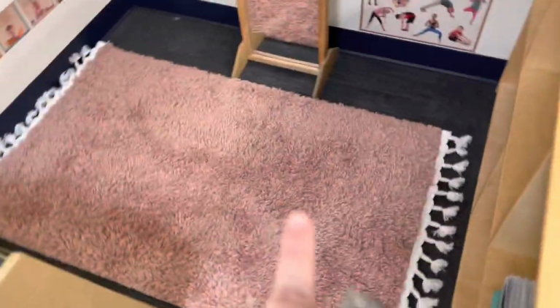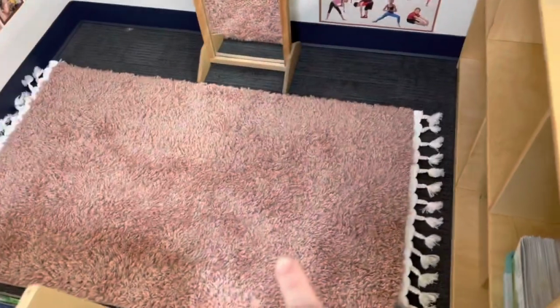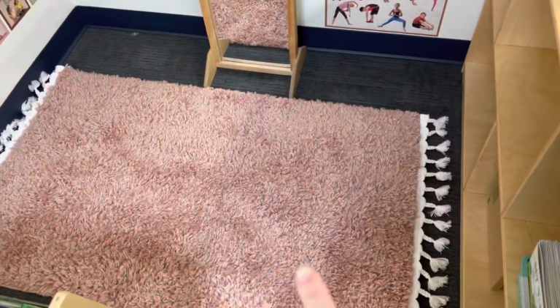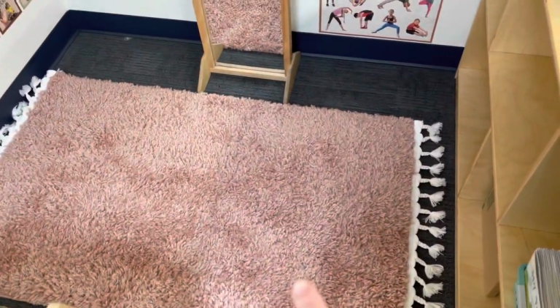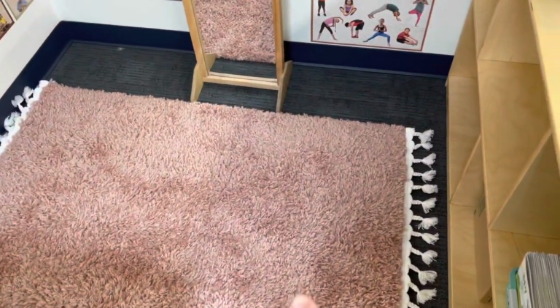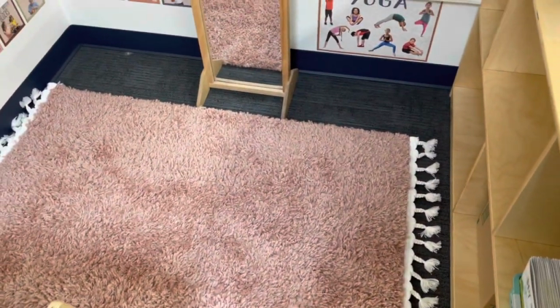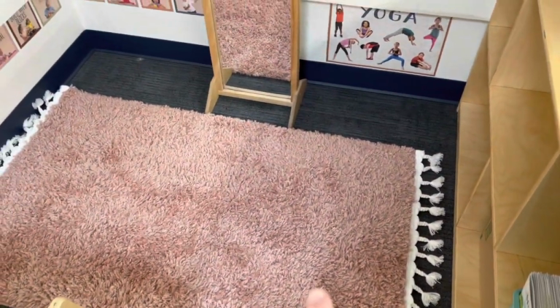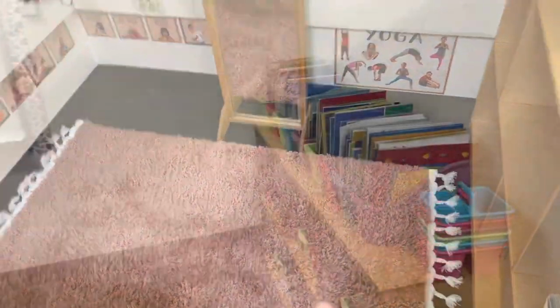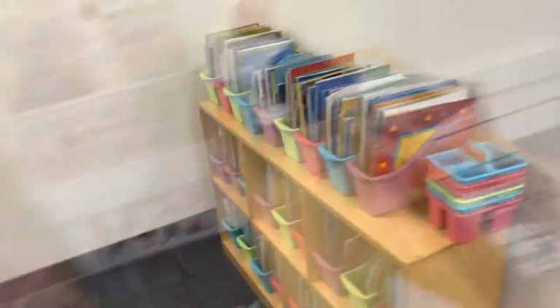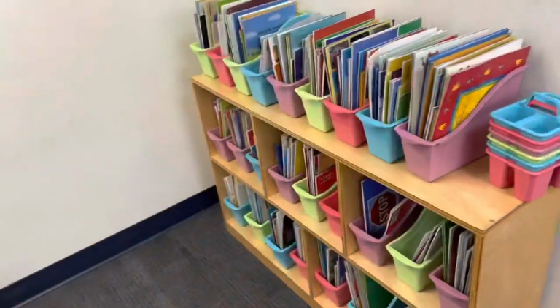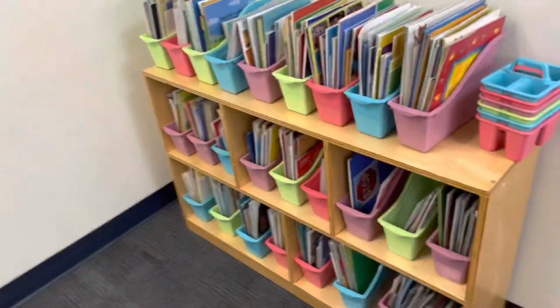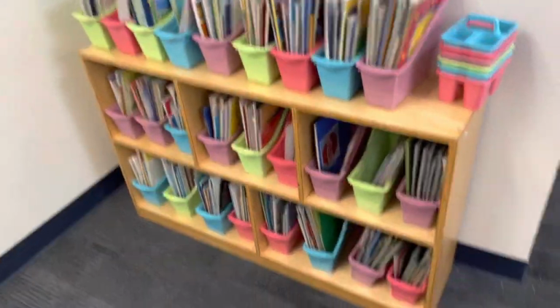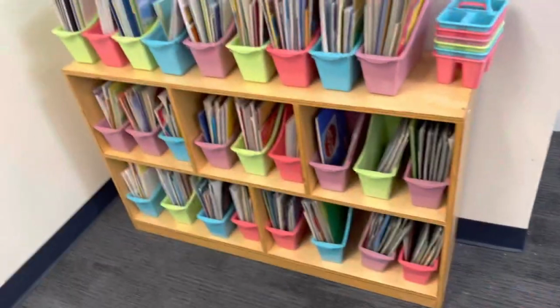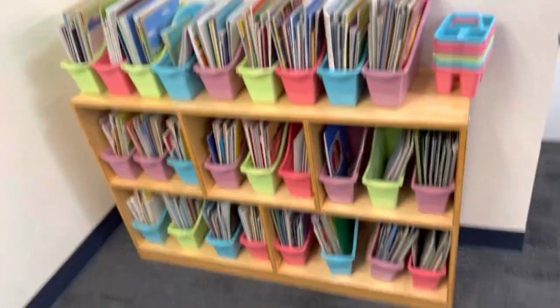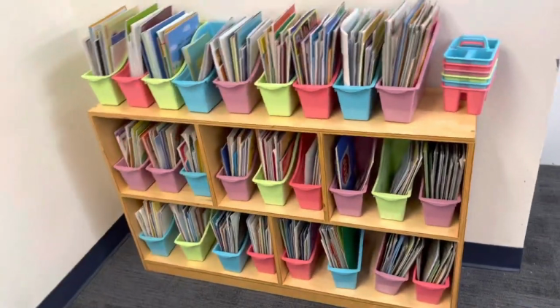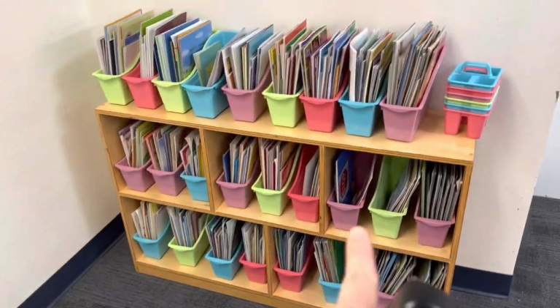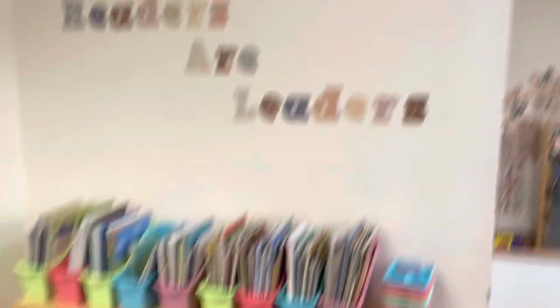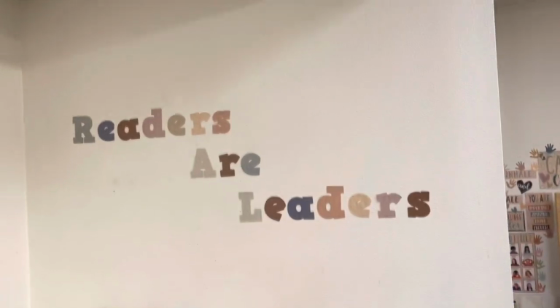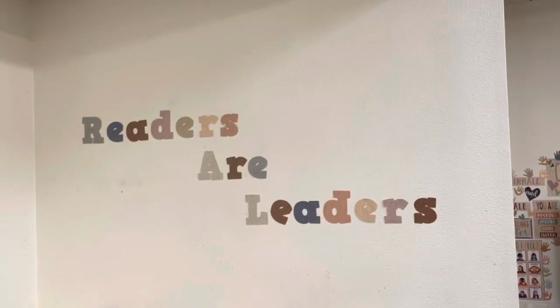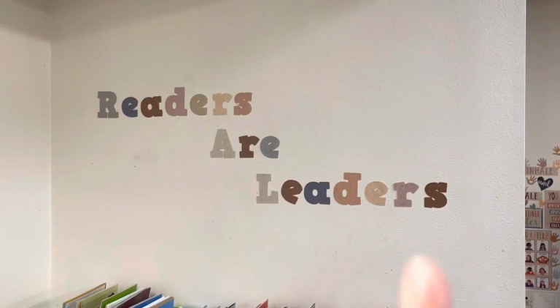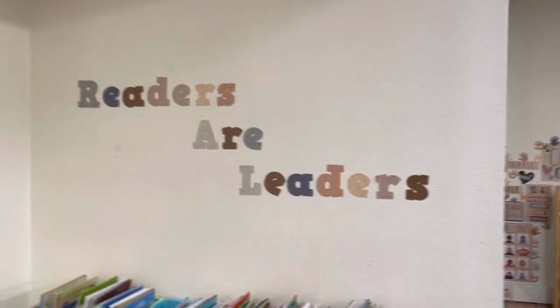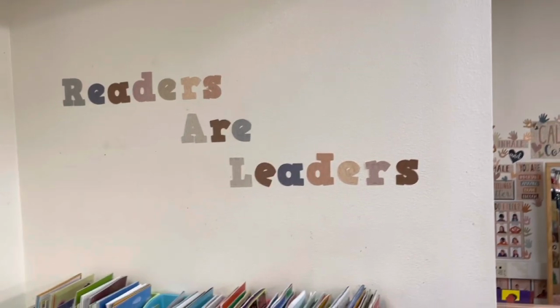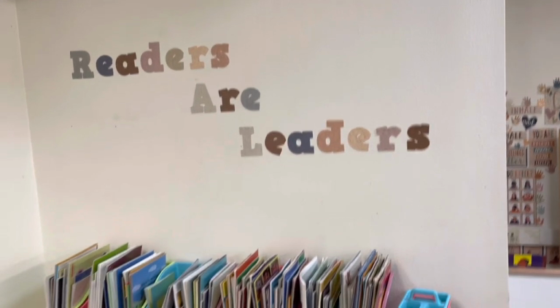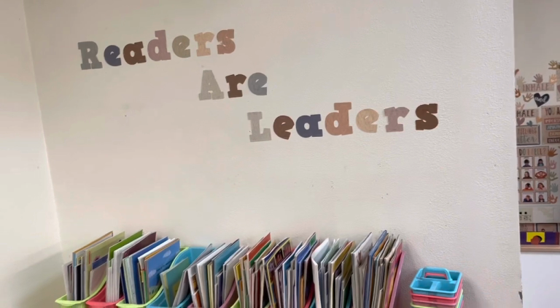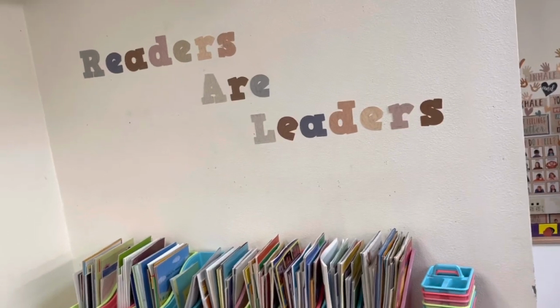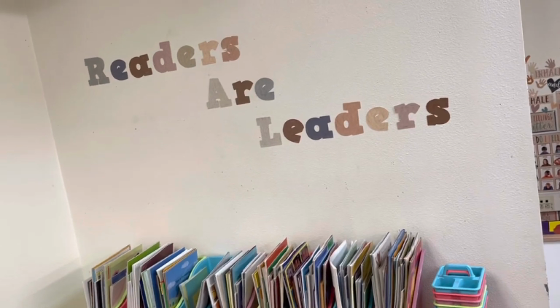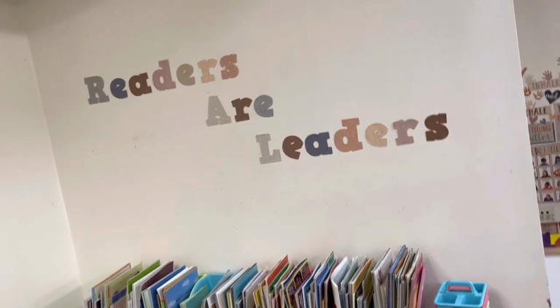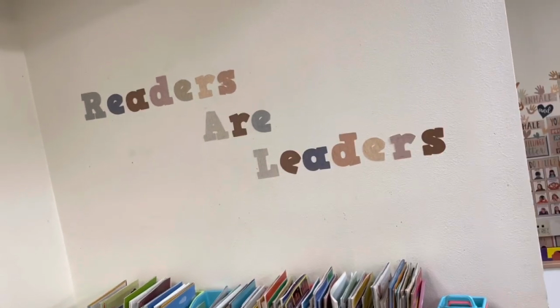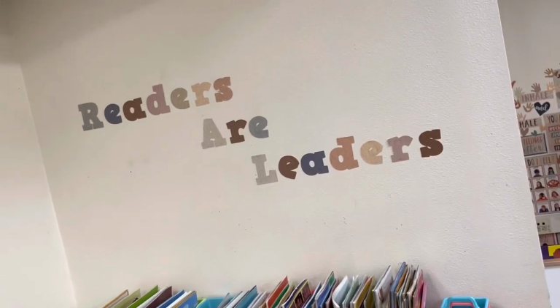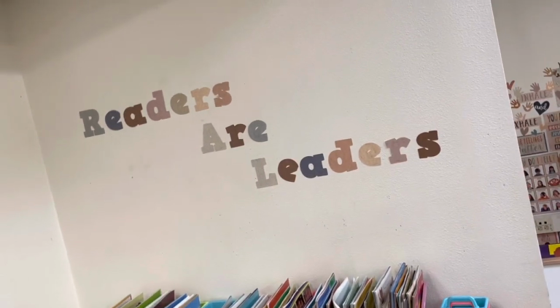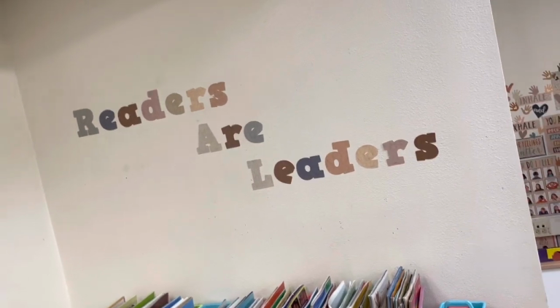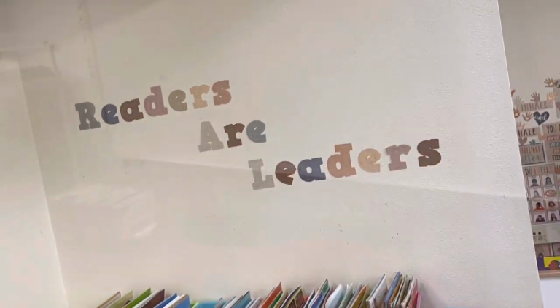I got this rug for free off of Facebook Marketplace. This is my classroom library. I still need to add labels and this is so plain — I need to make it more popping, I need to add something, I'm just not sure what yet.